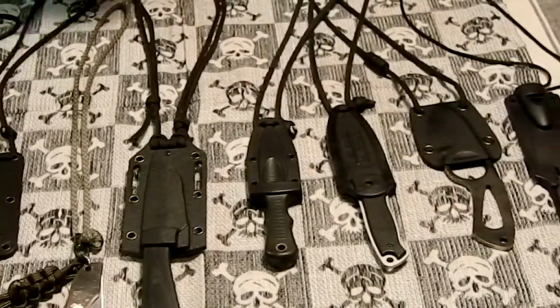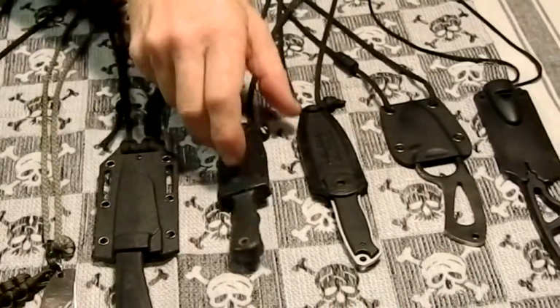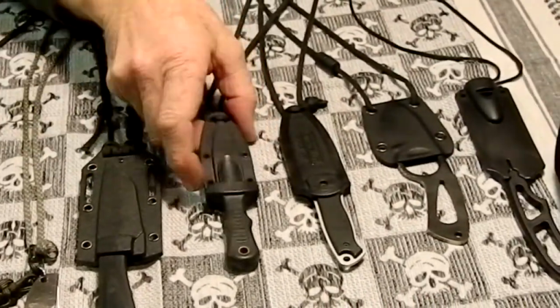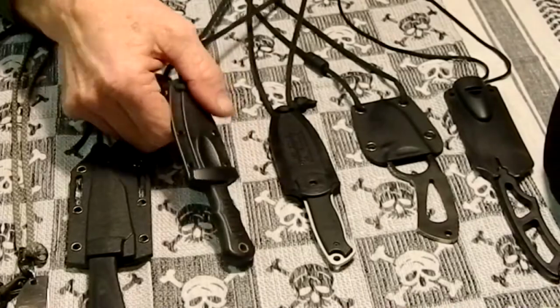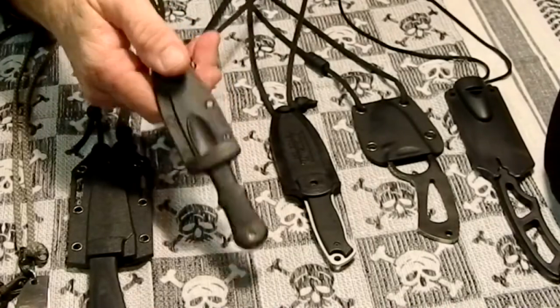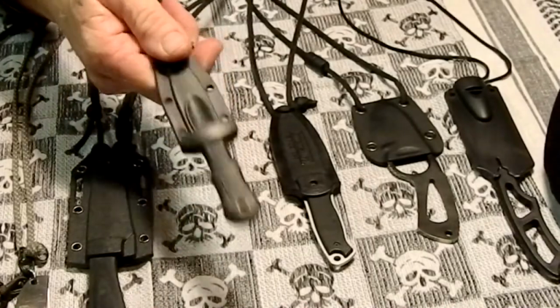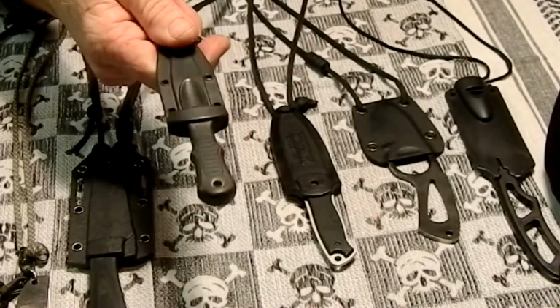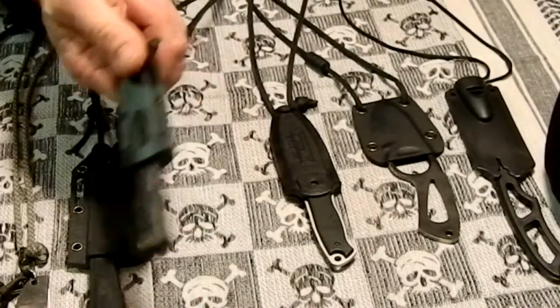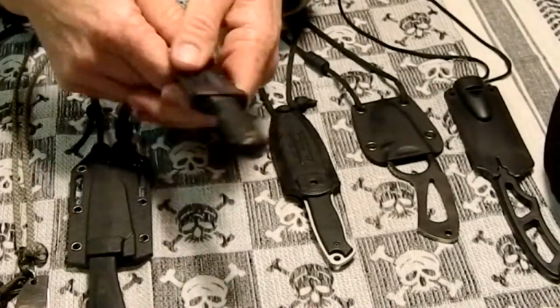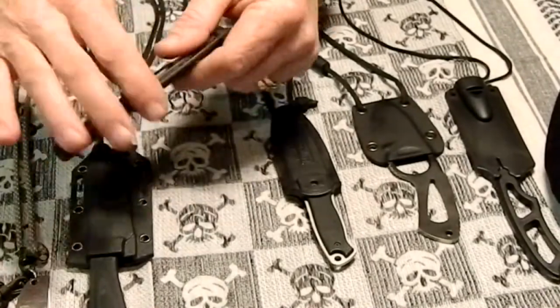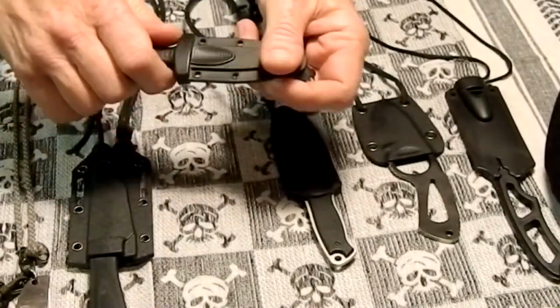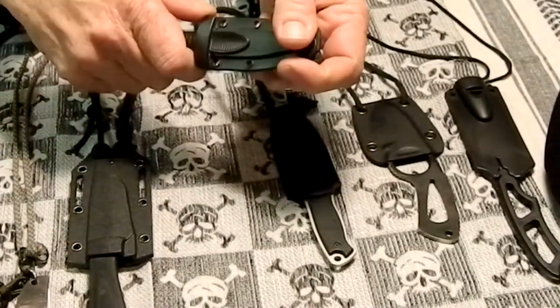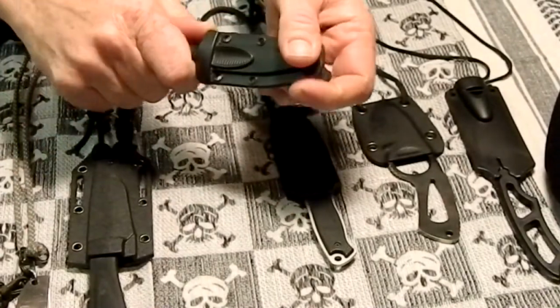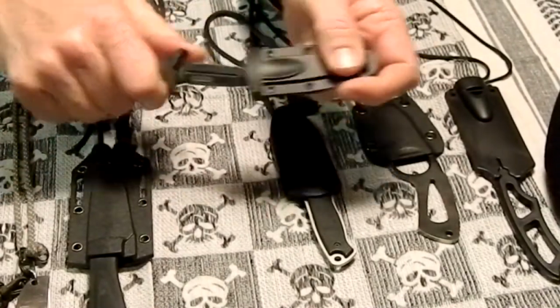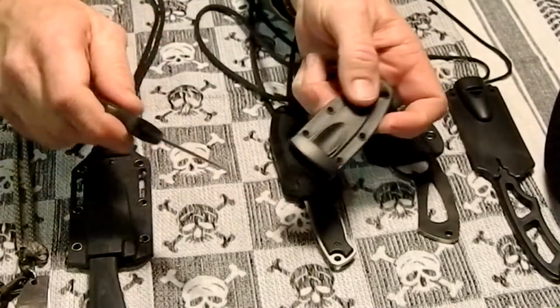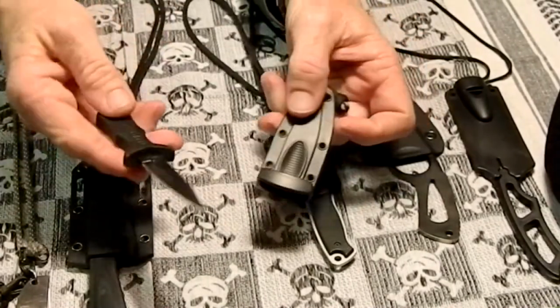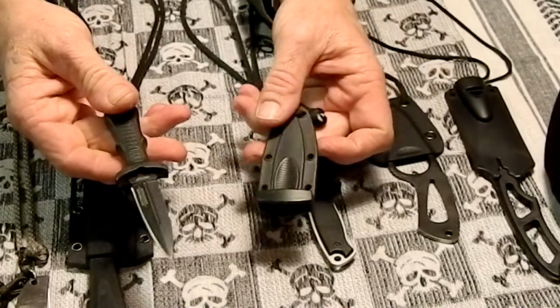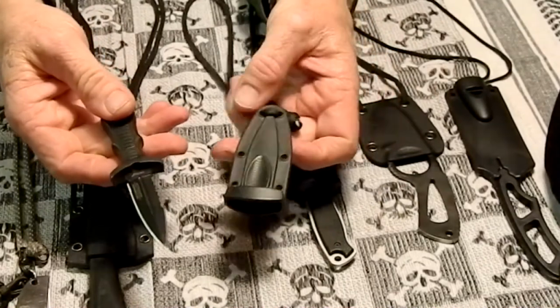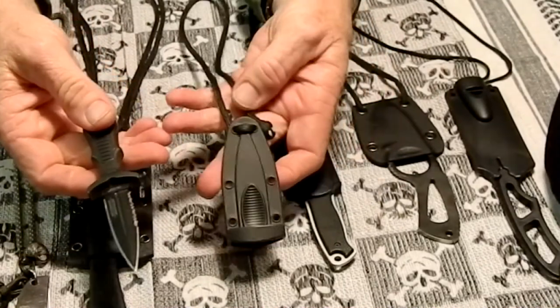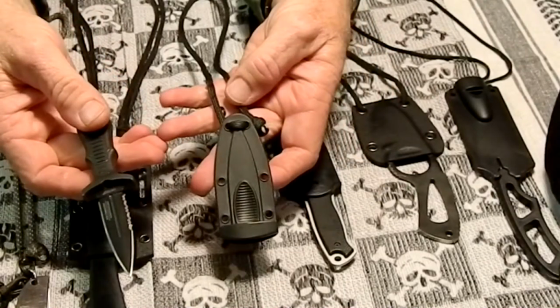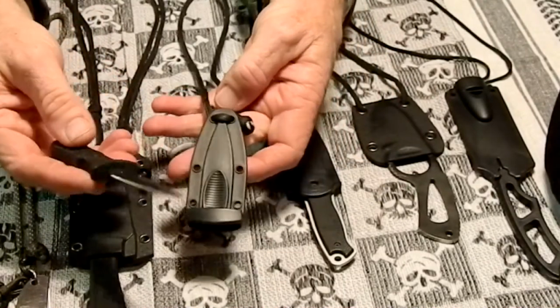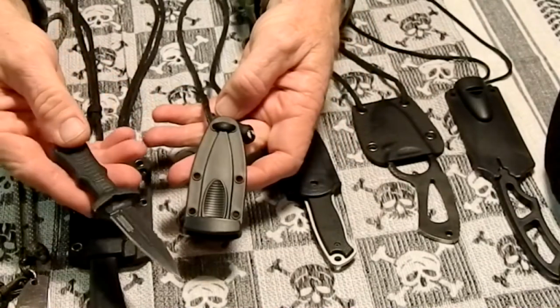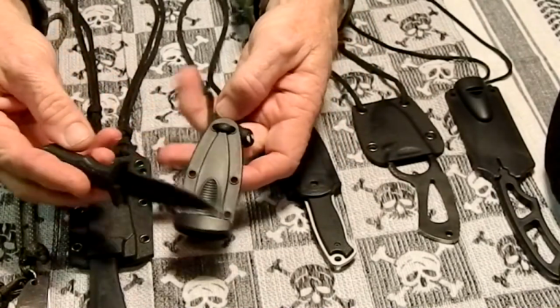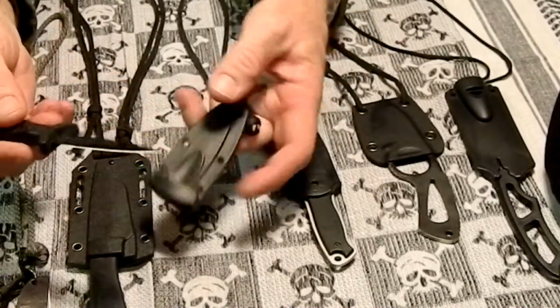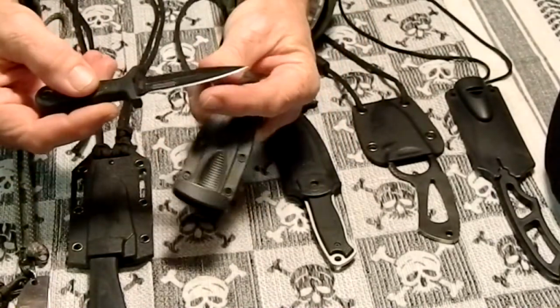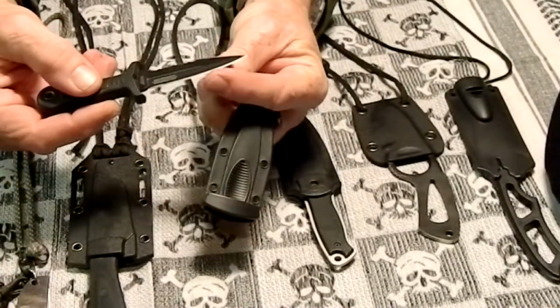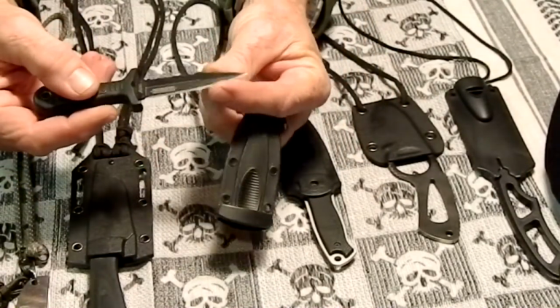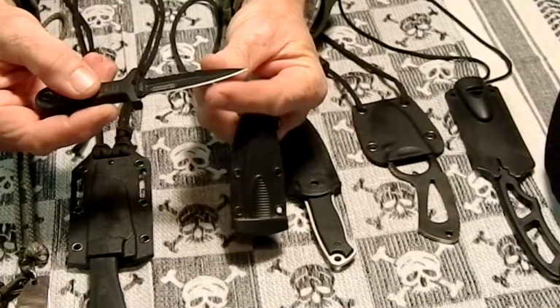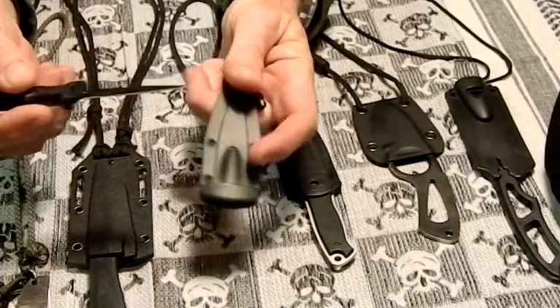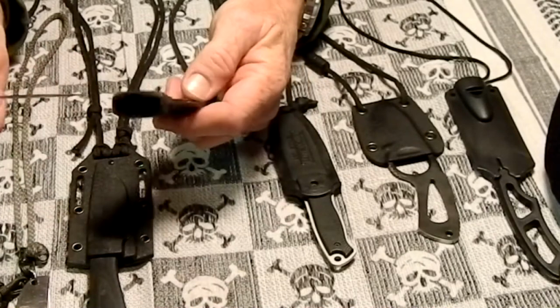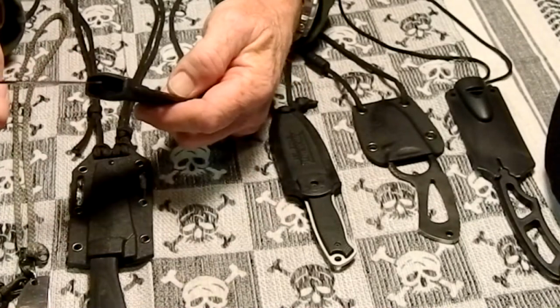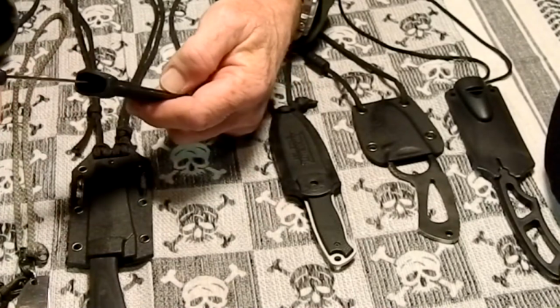This one is a United Cutlery from Bud K. It's $12.95. It's a little boot knife that I just put the neck lanyard on. It's pretty sharp and it's double-edged. Works pretty well.